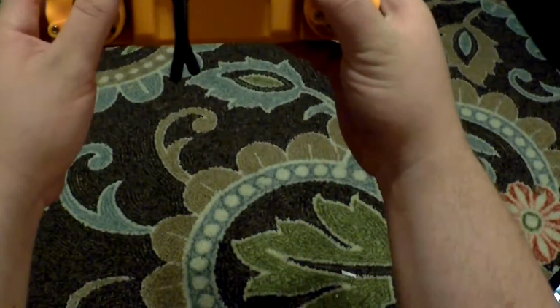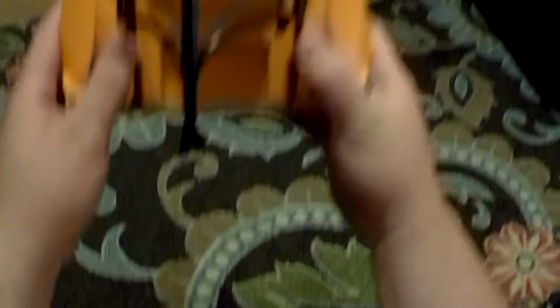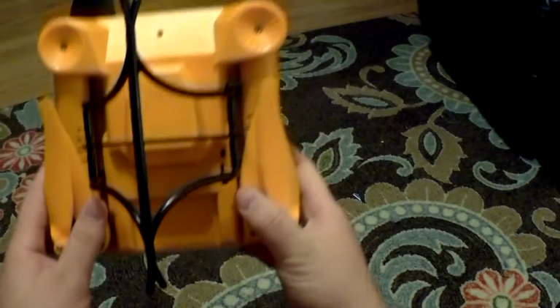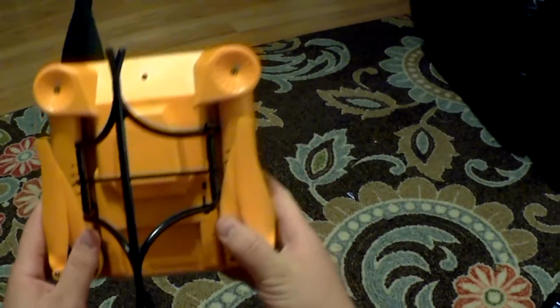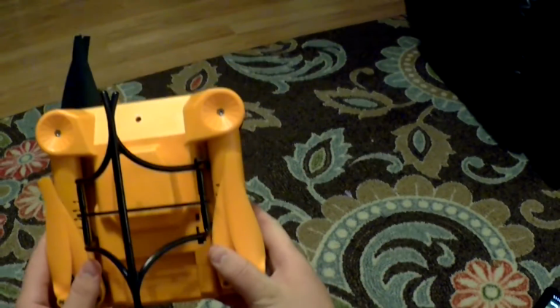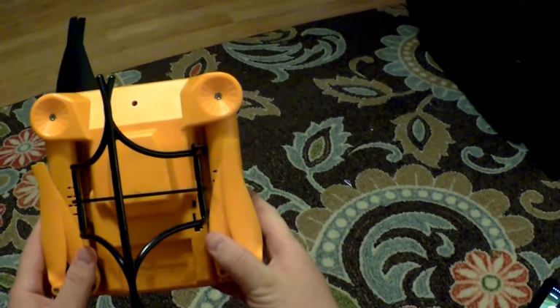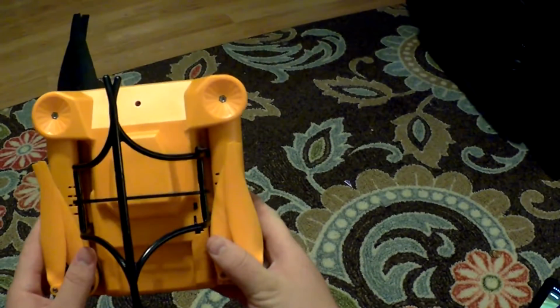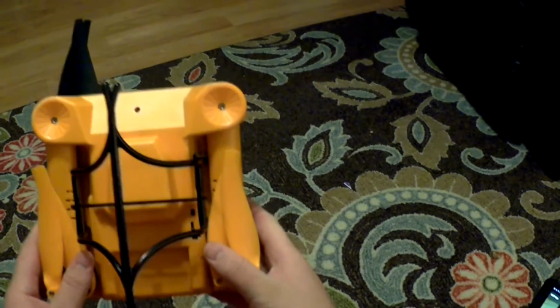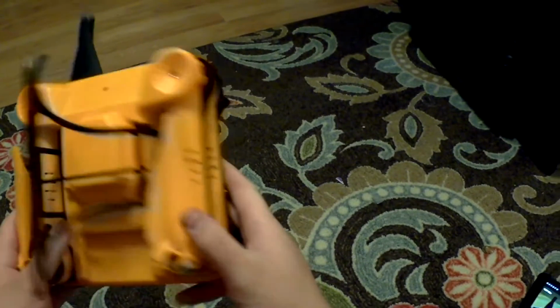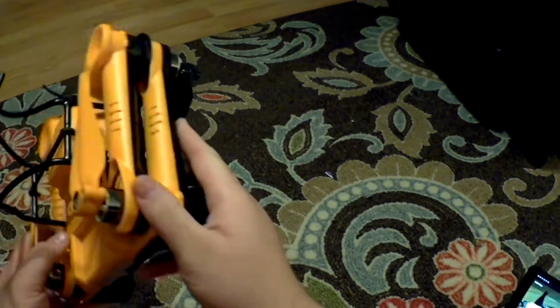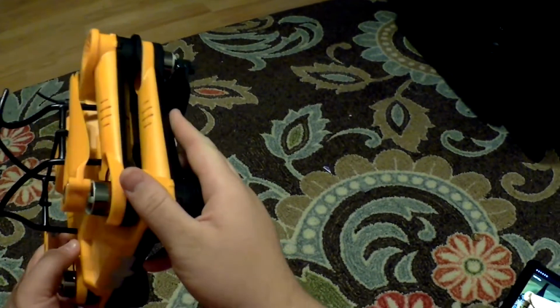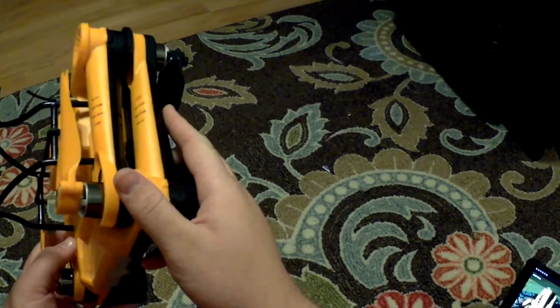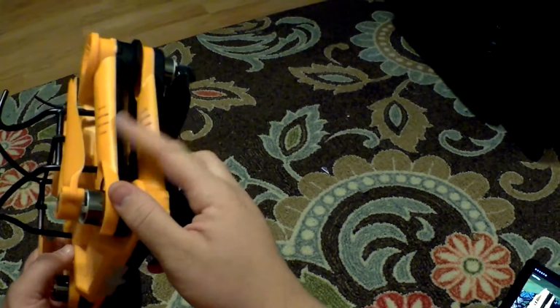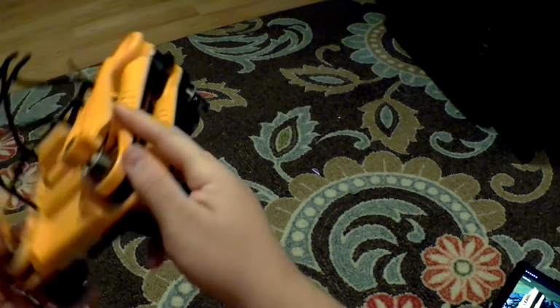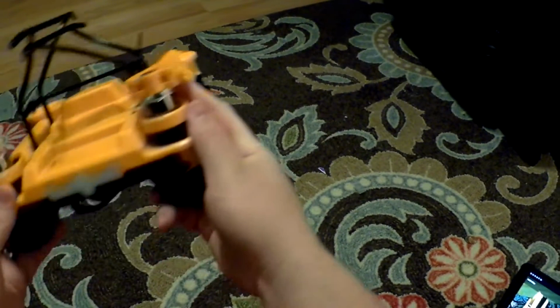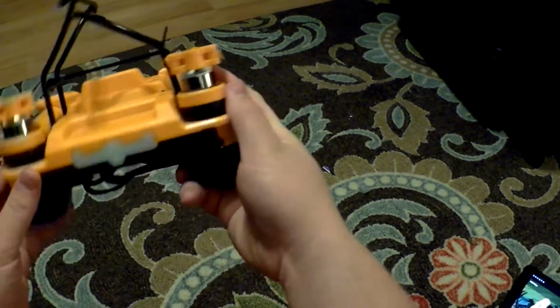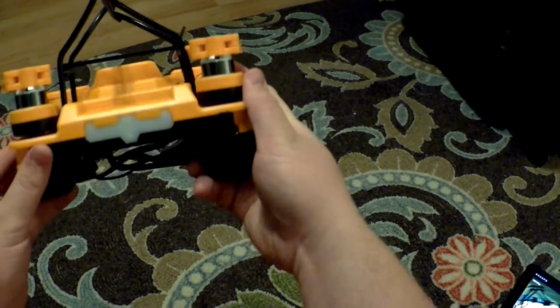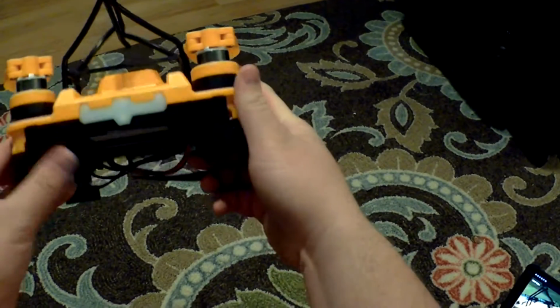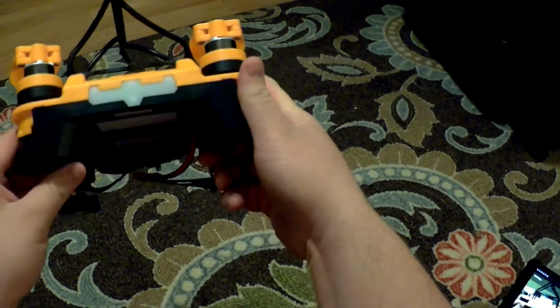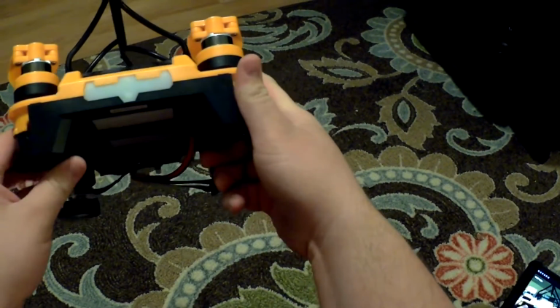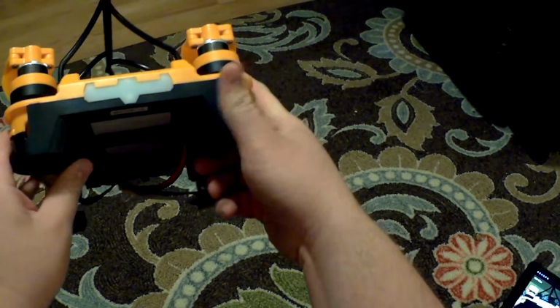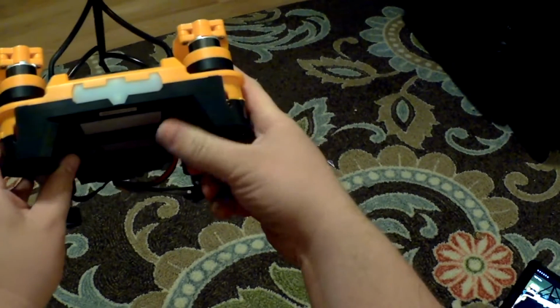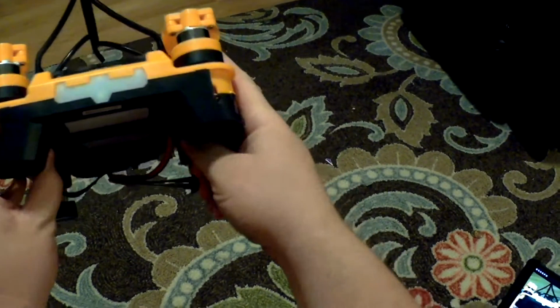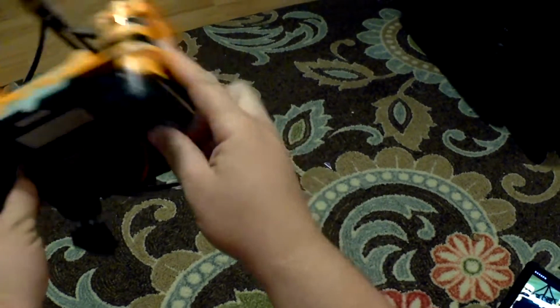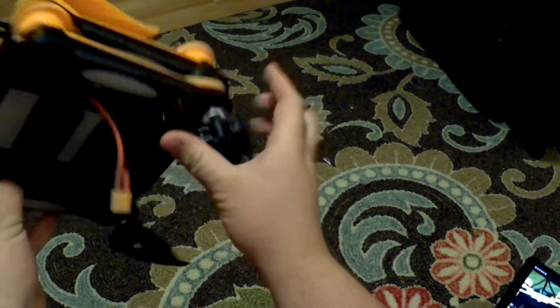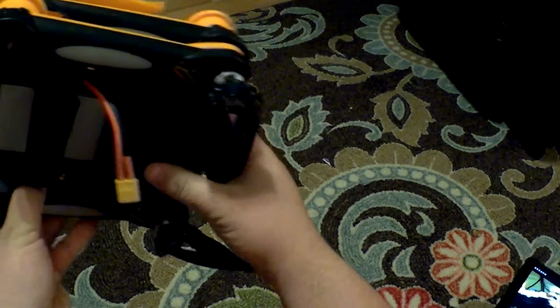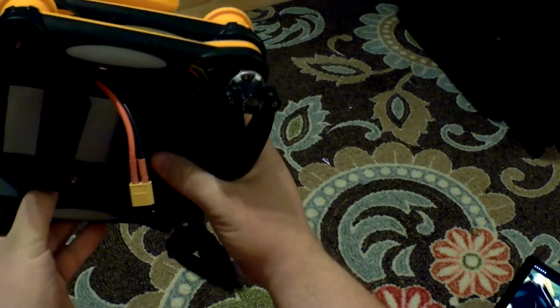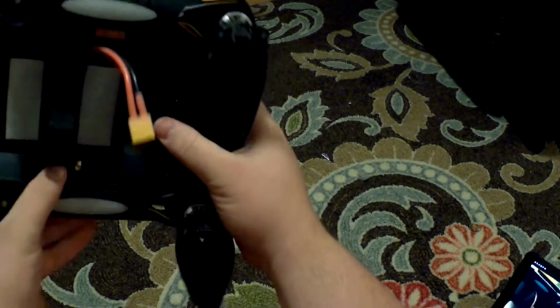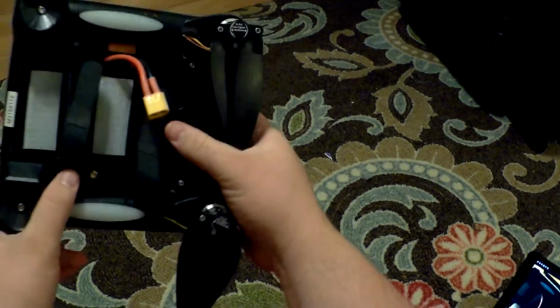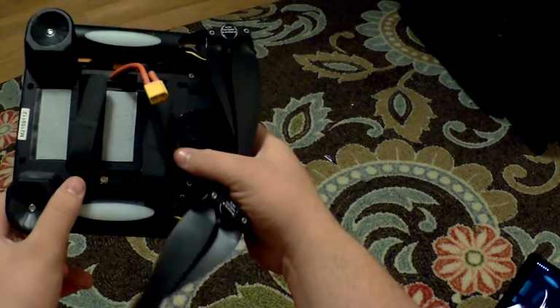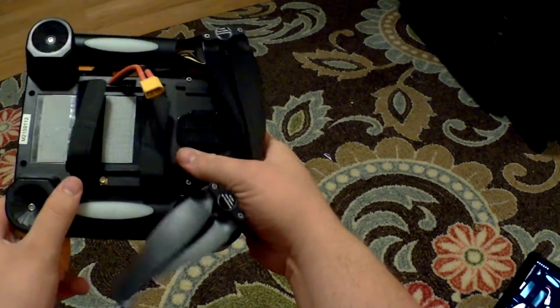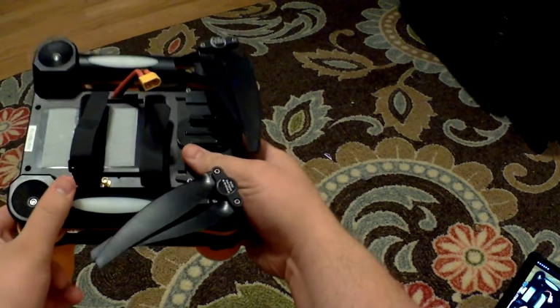The Flexify drone. Here it is folded up into the smallest form, which is a little small cube.